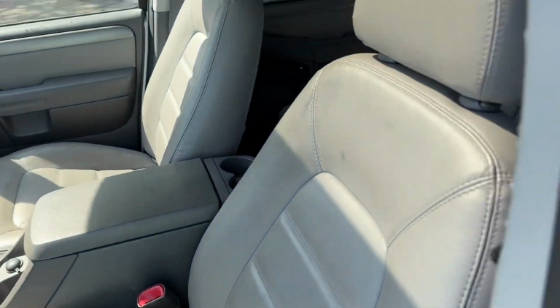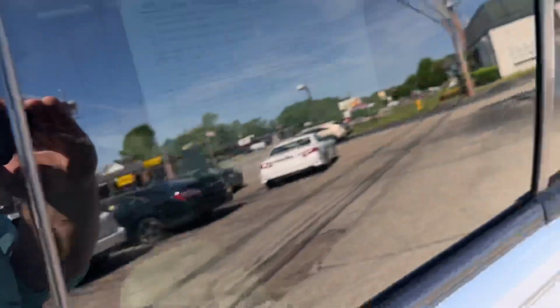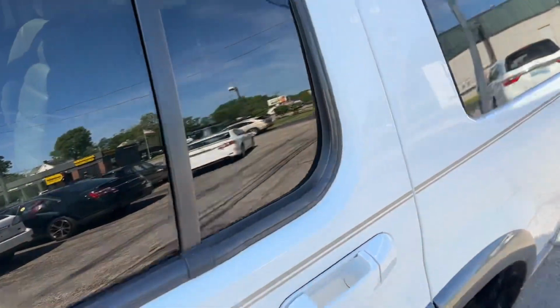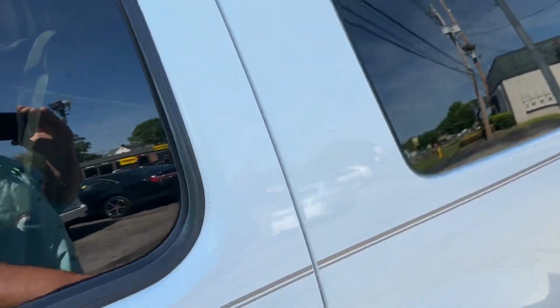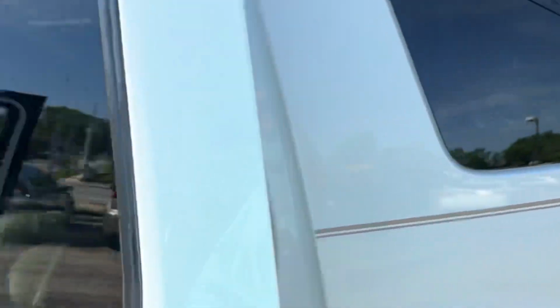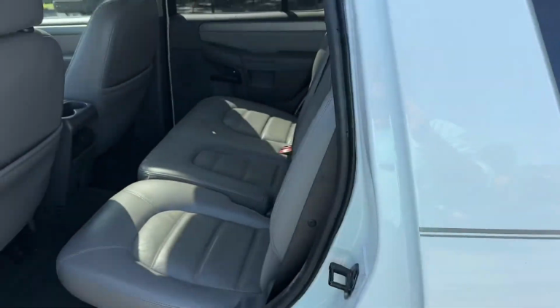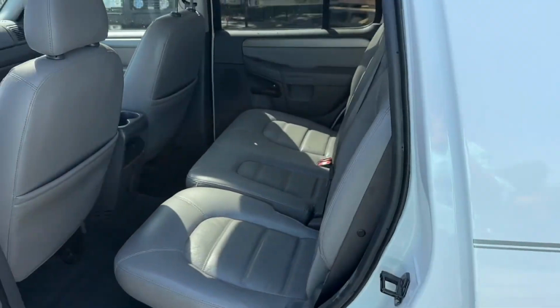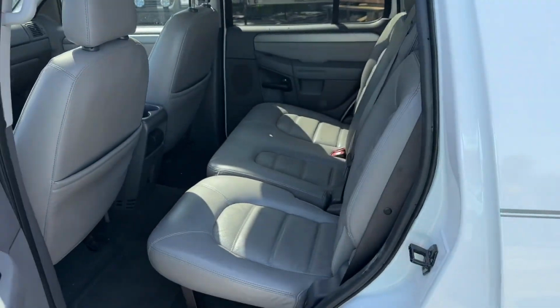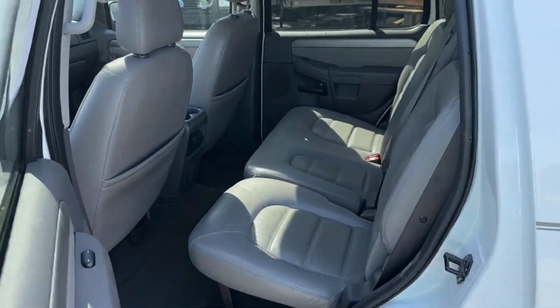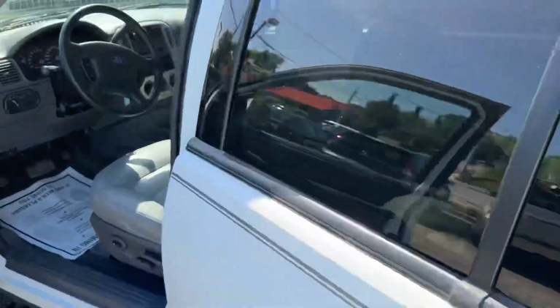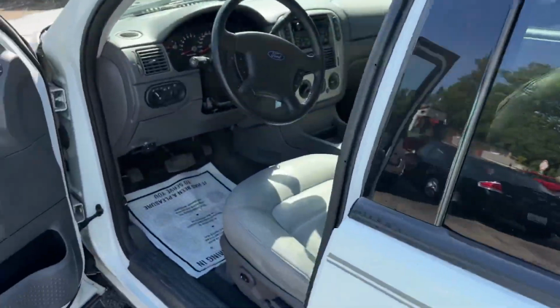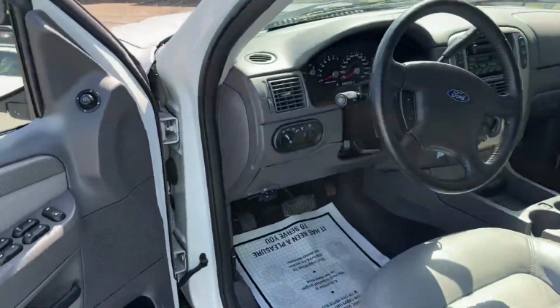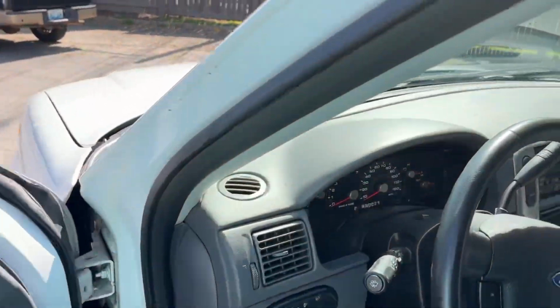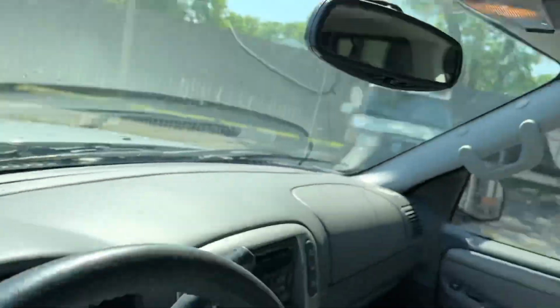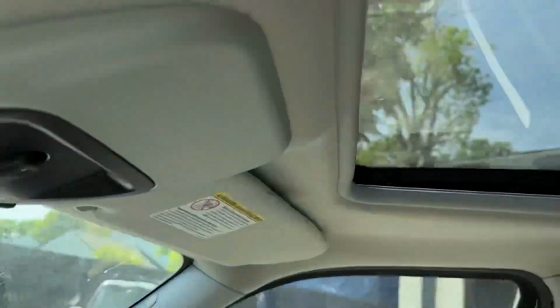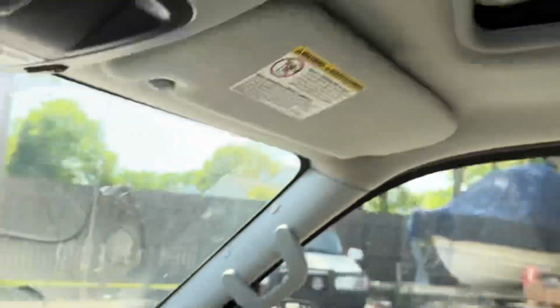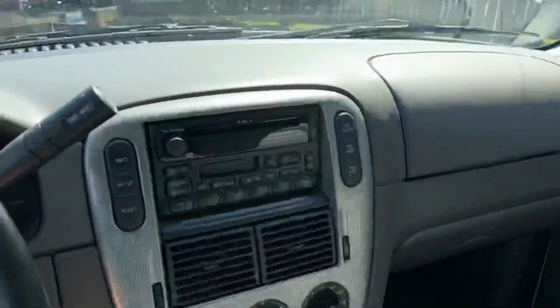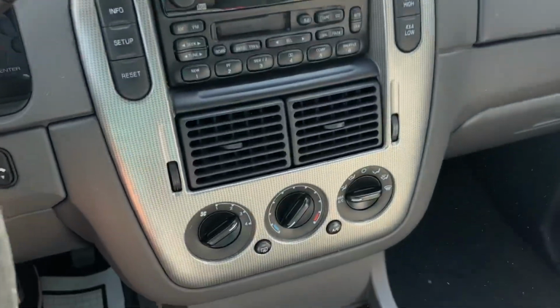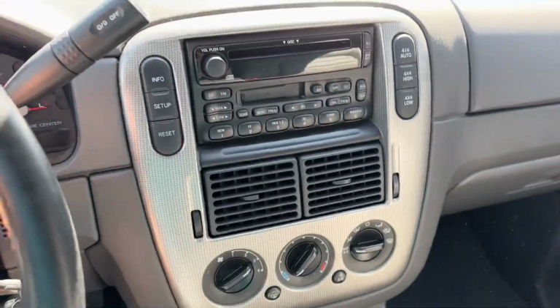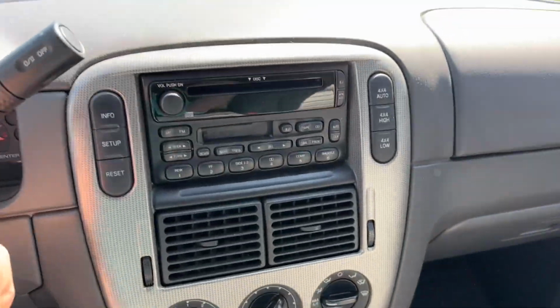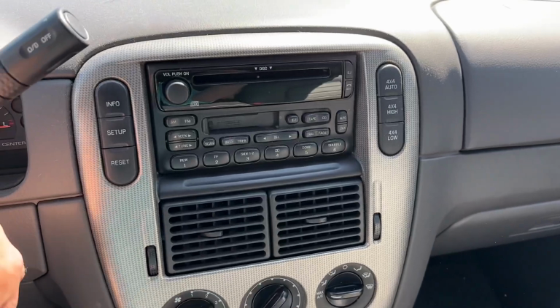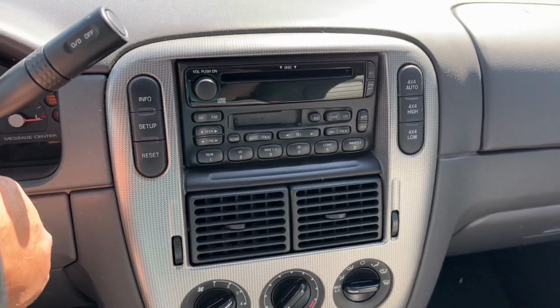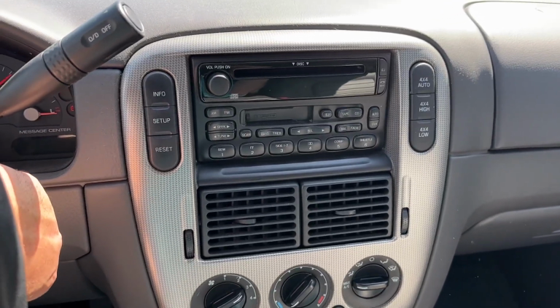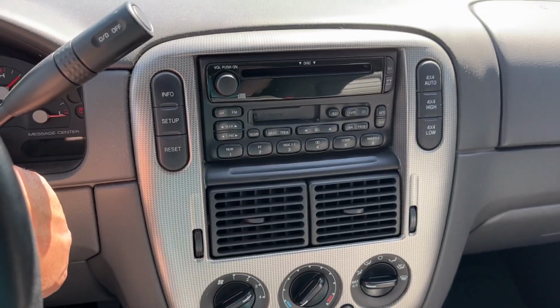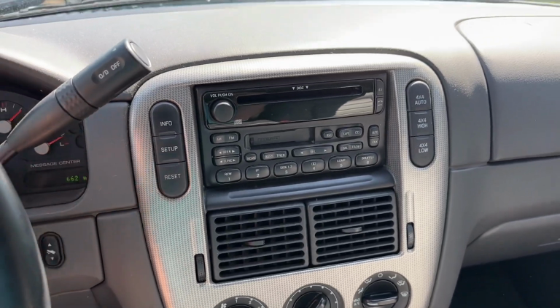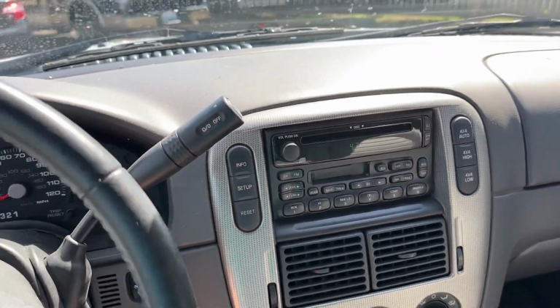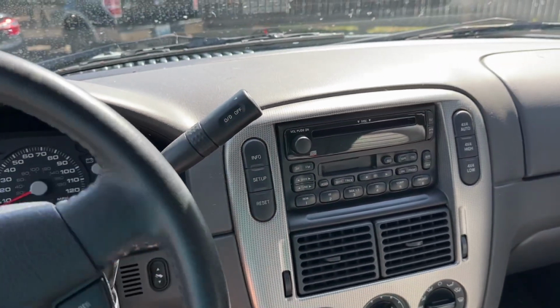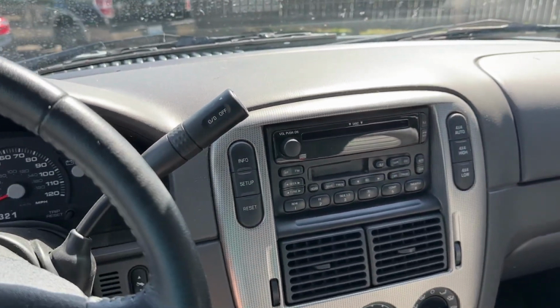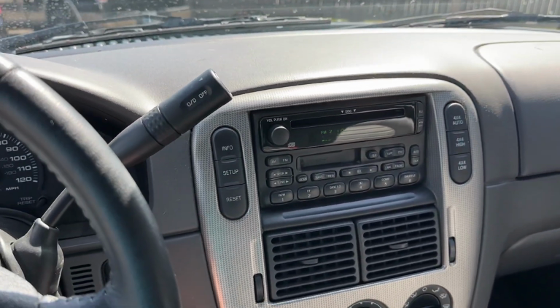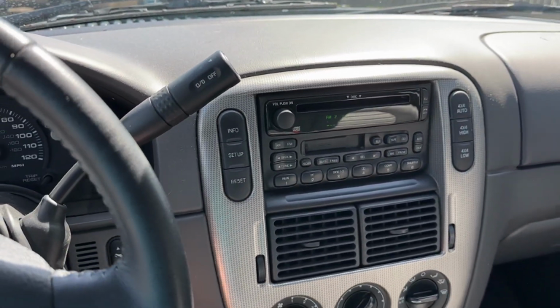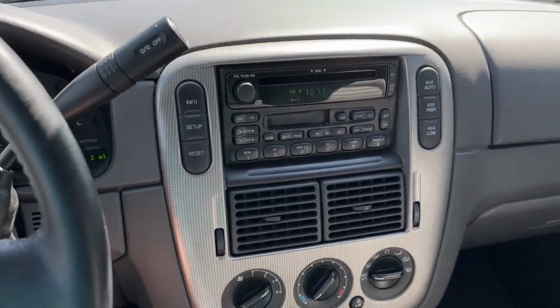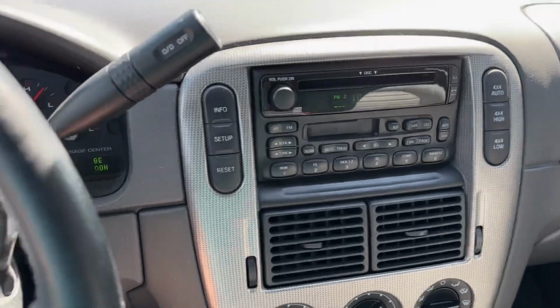Garaged, non-smoker. Just very, very well maintained. Got your sunroof. These are all-wheel drive — they say four-wheel drive, but it is kind of a four-wheel drive all the time.